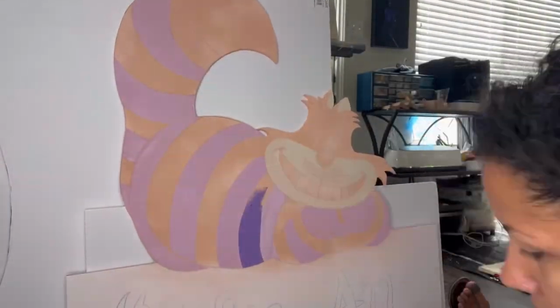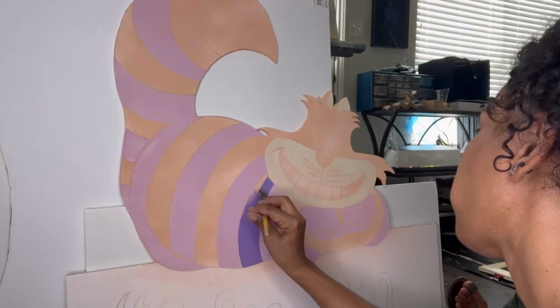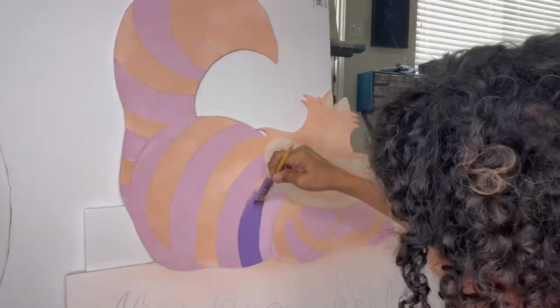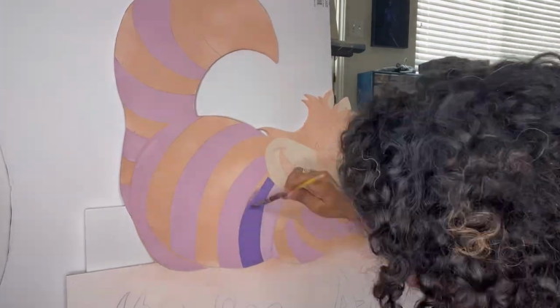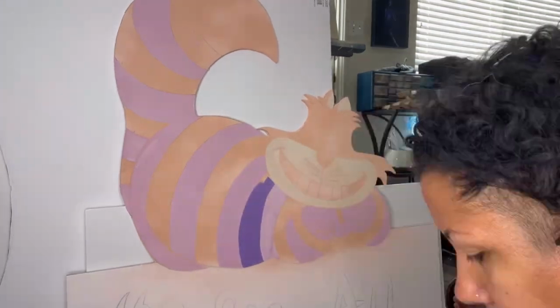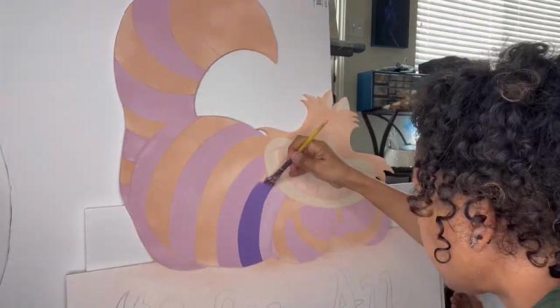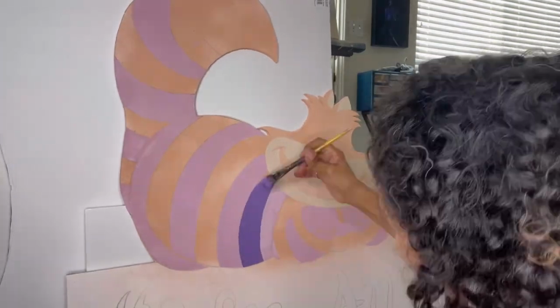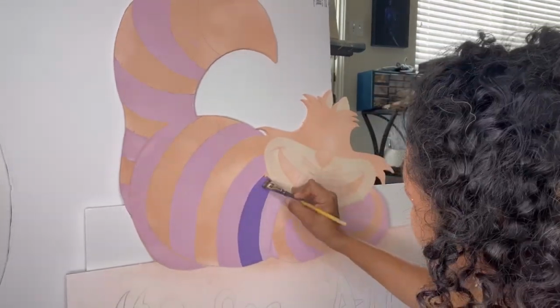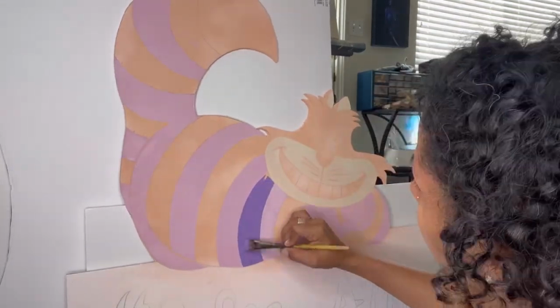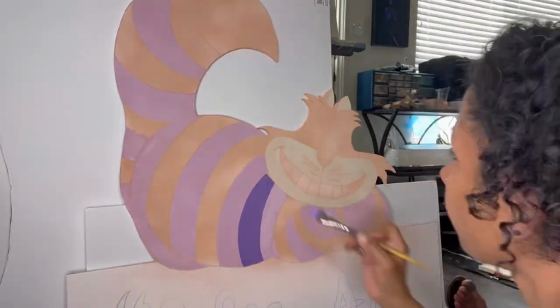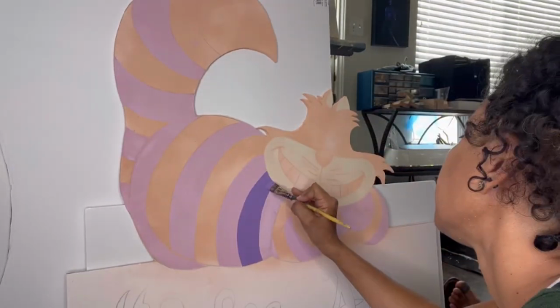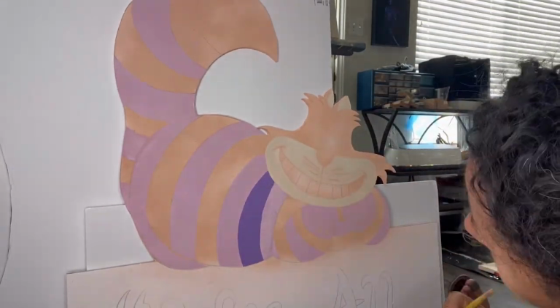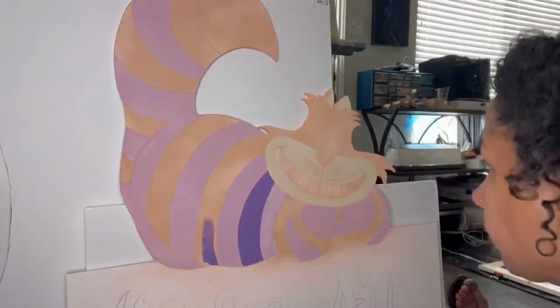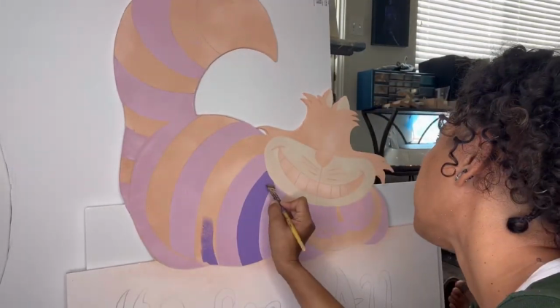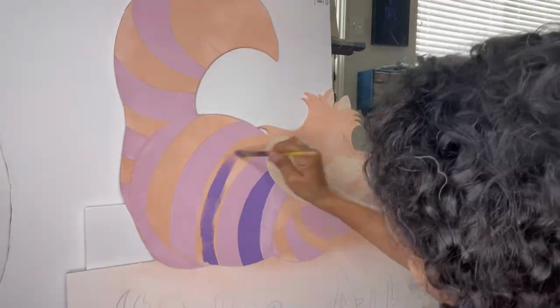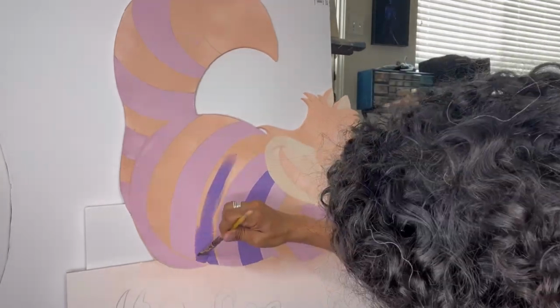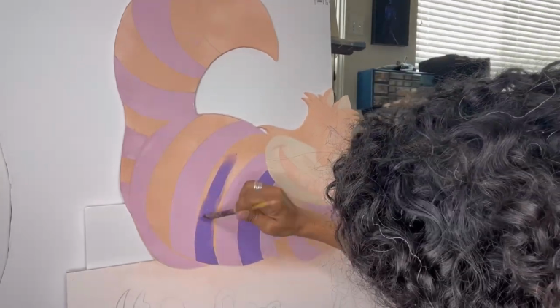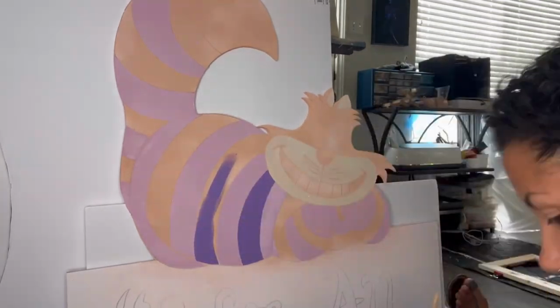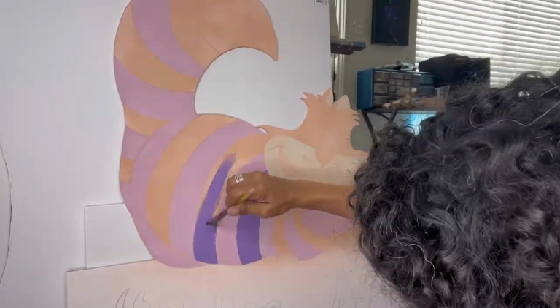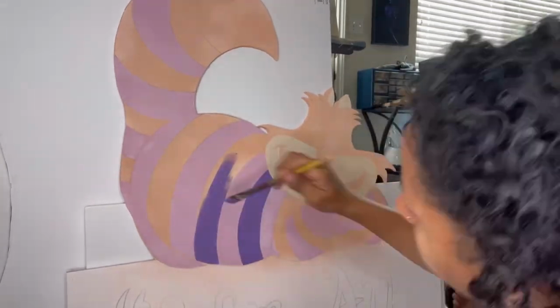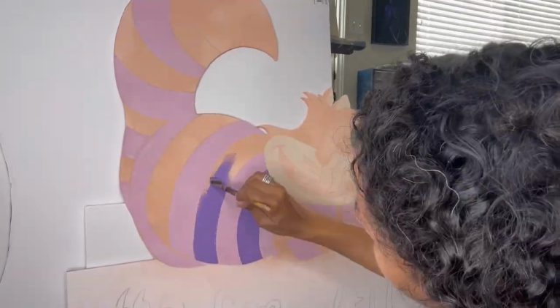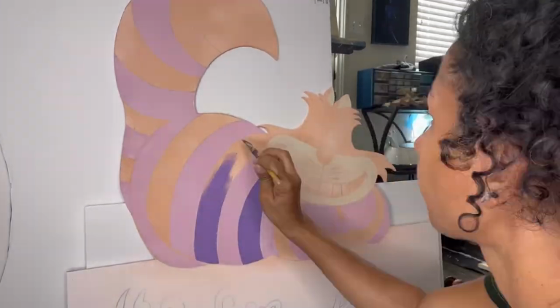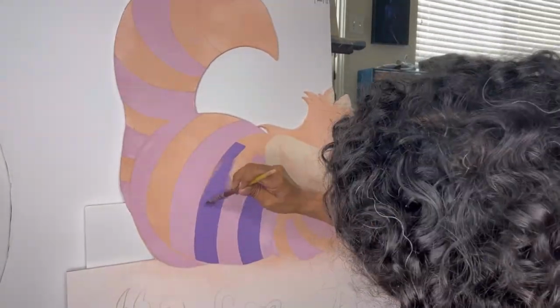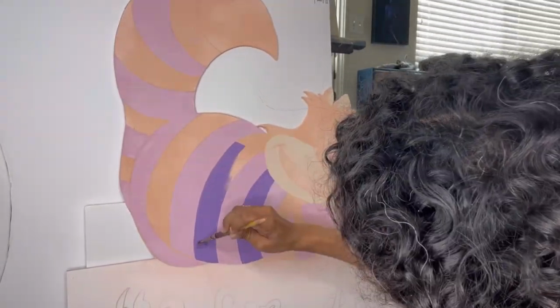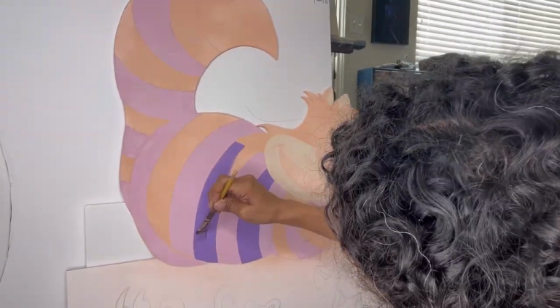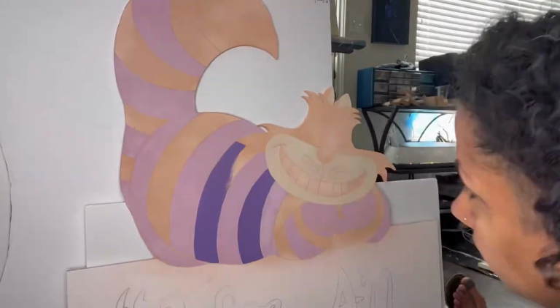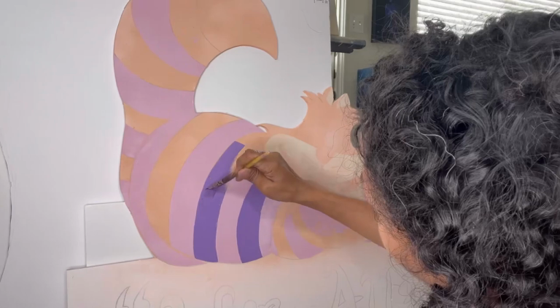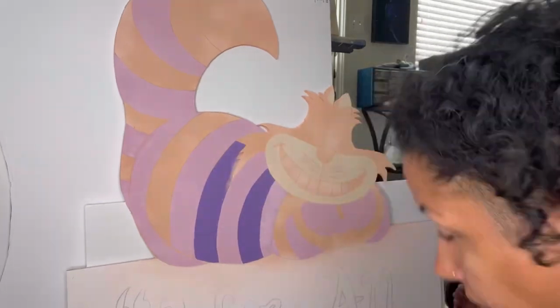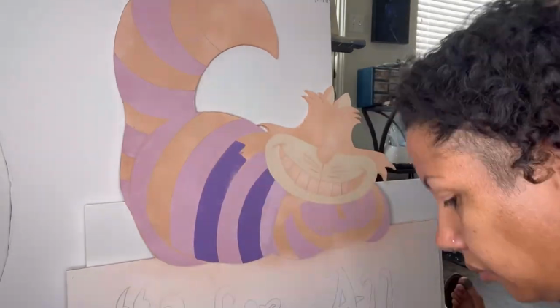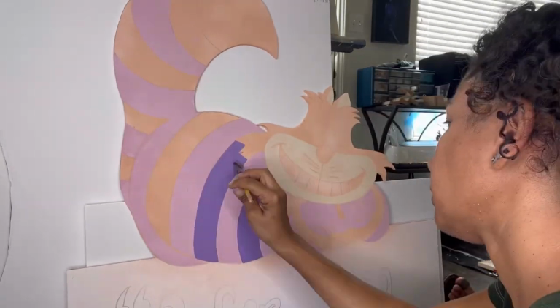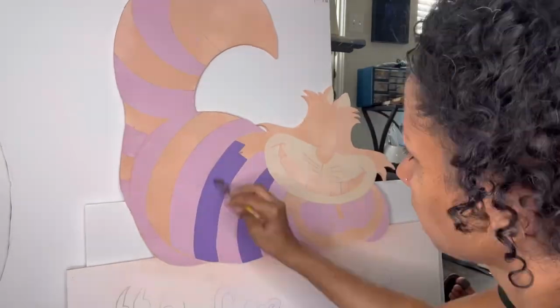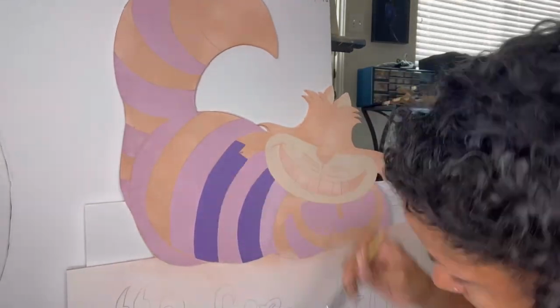I was very careful to paint inside of the lines, but in the event that I painted over my outlines, I can always add them back on top of the painting.